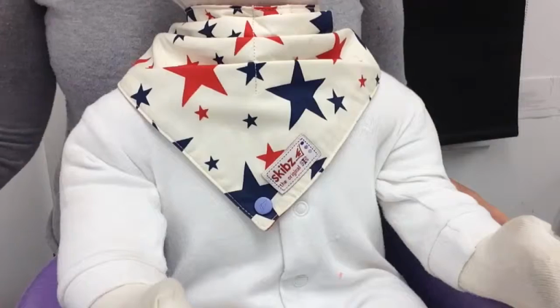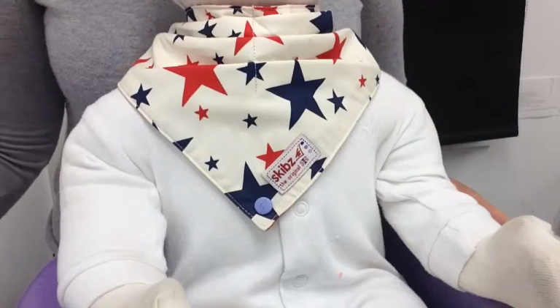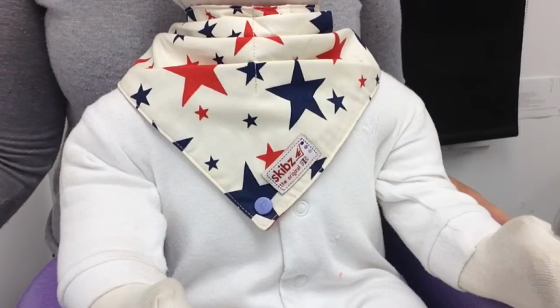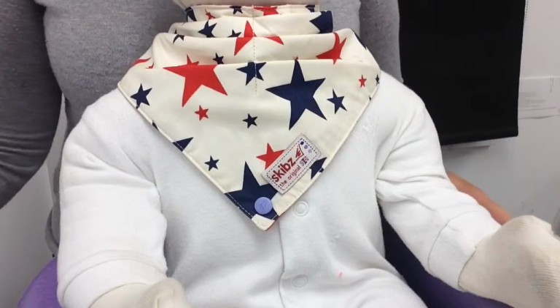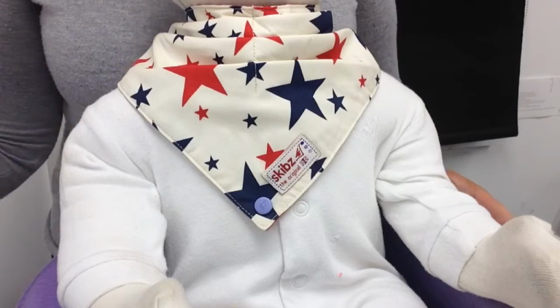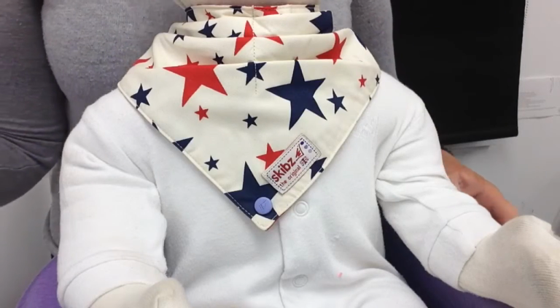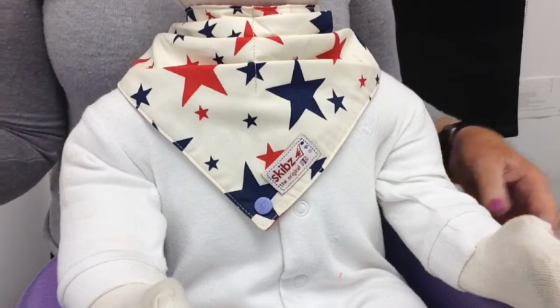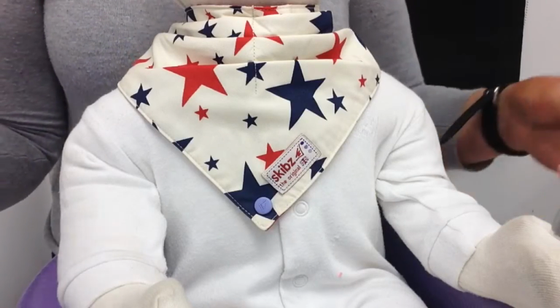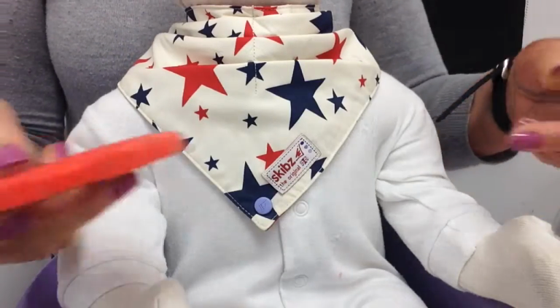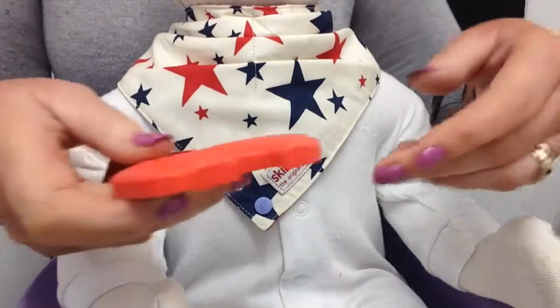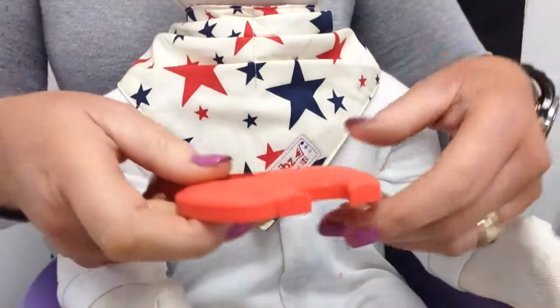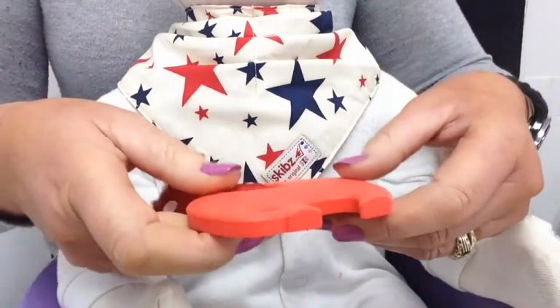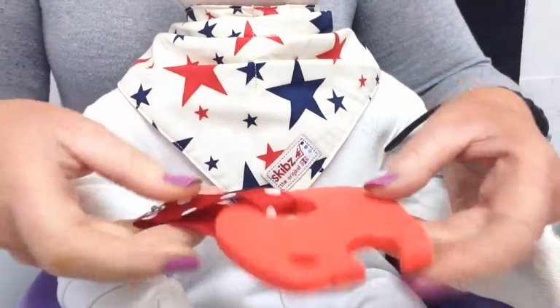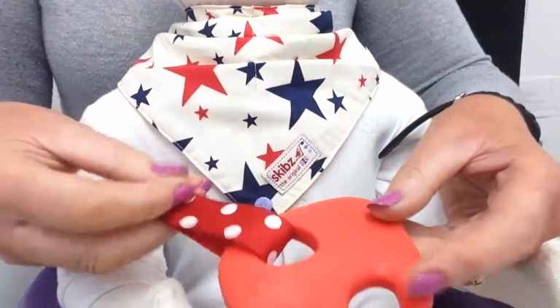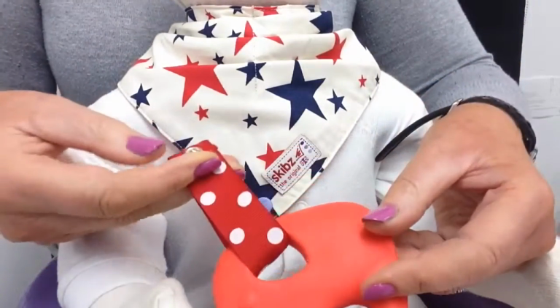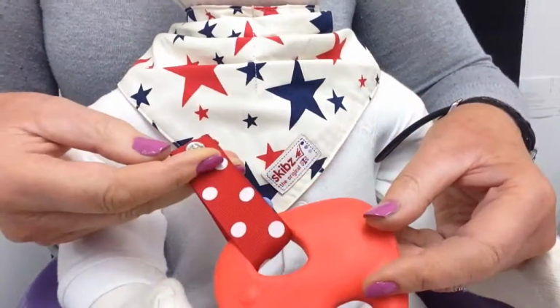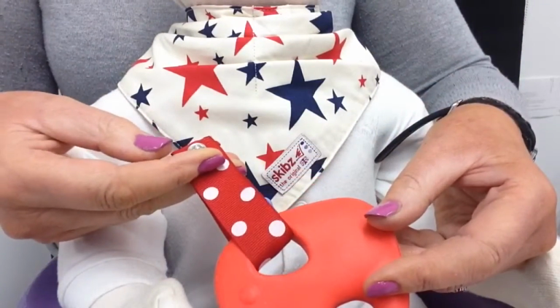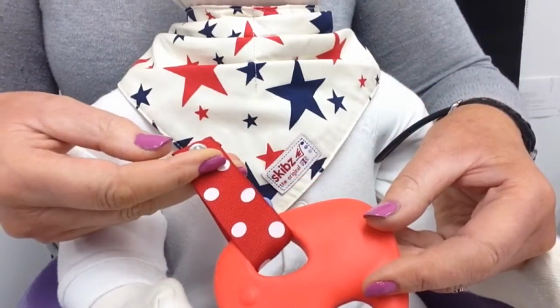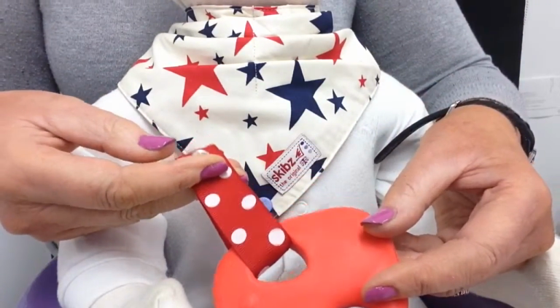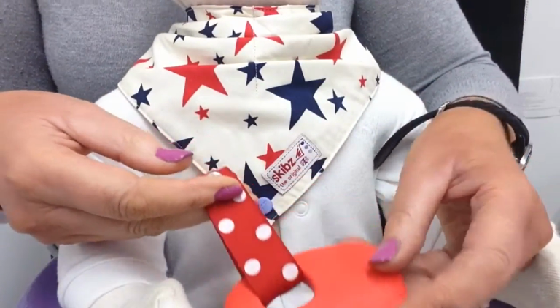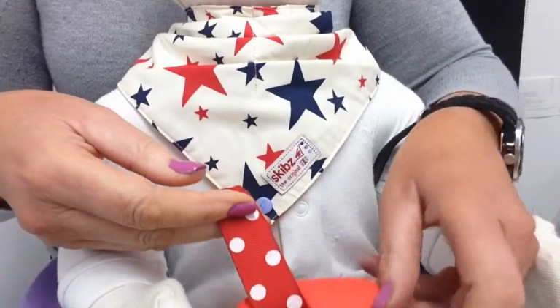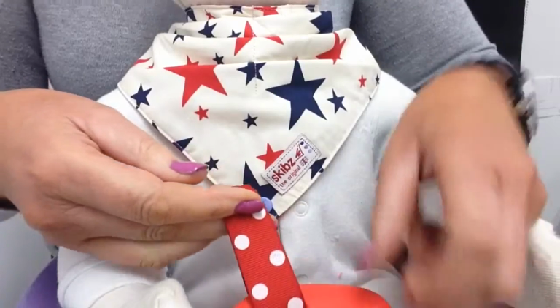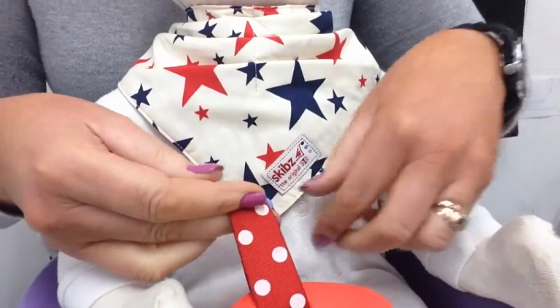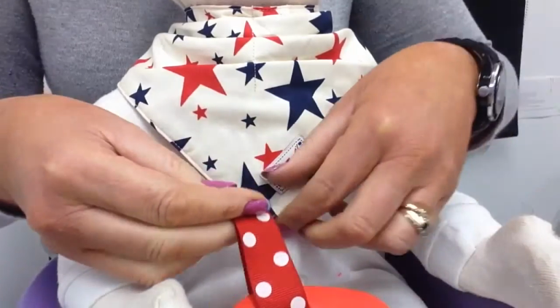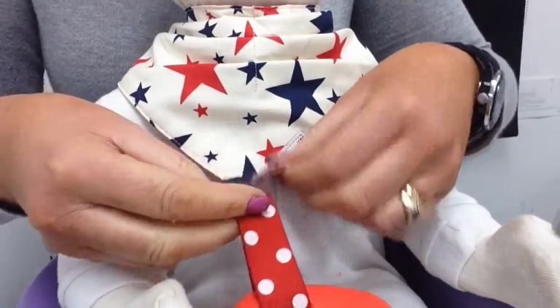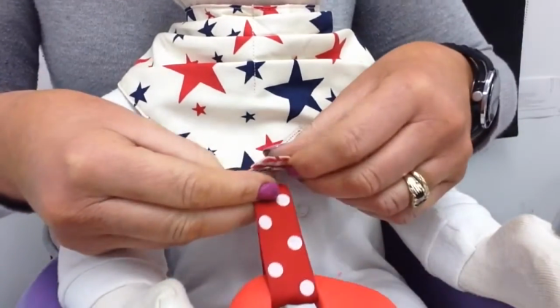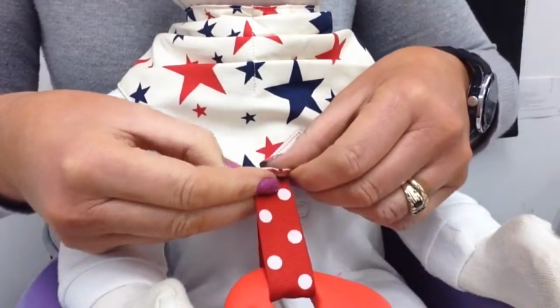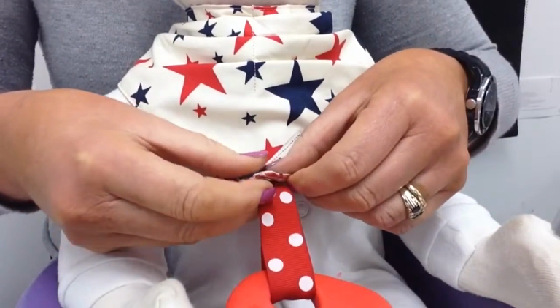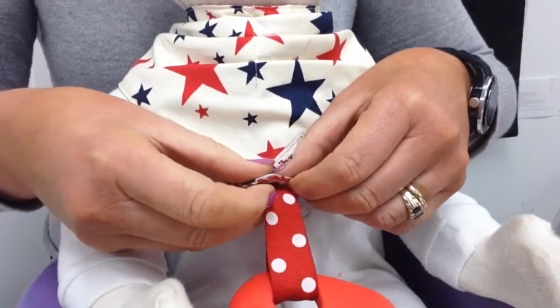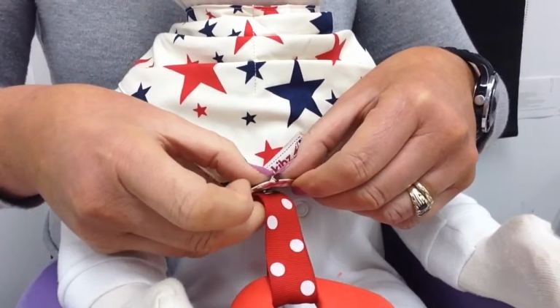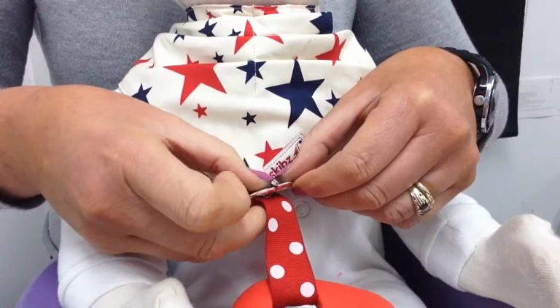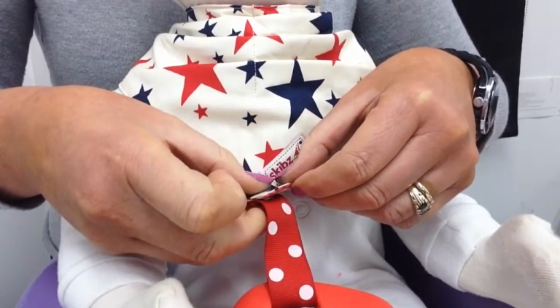I'd like to show you the benefits of Skibs Poppets. Skibs Poppets are useful little attachments that you add to the bottom of your Skibs dribble bib.